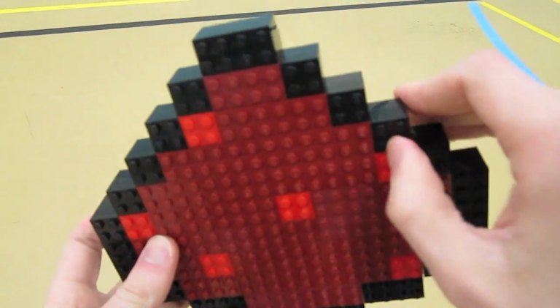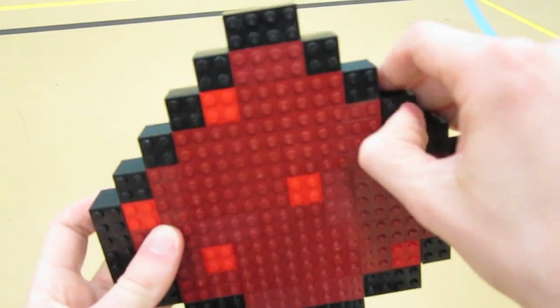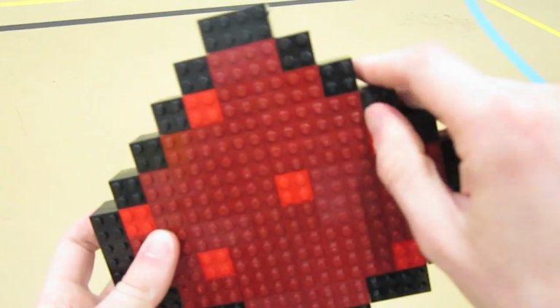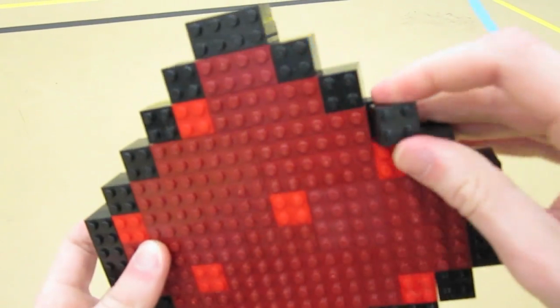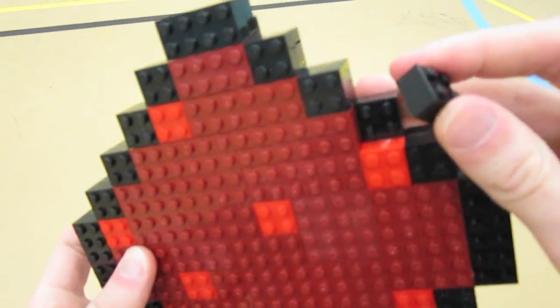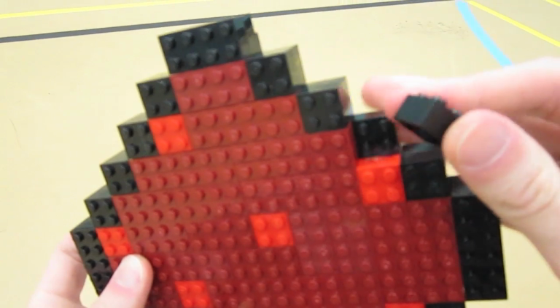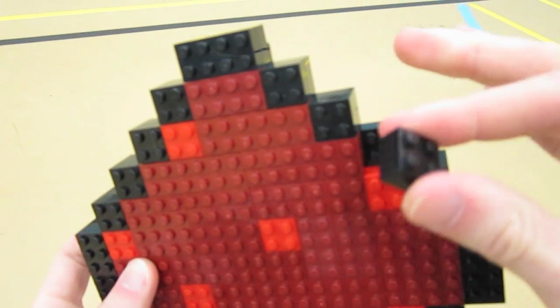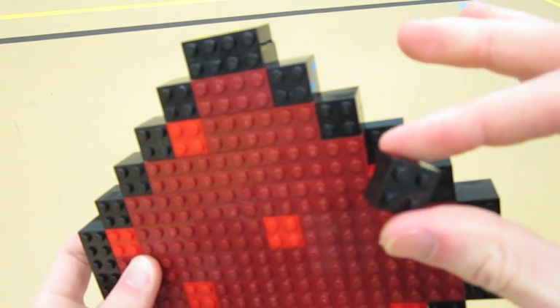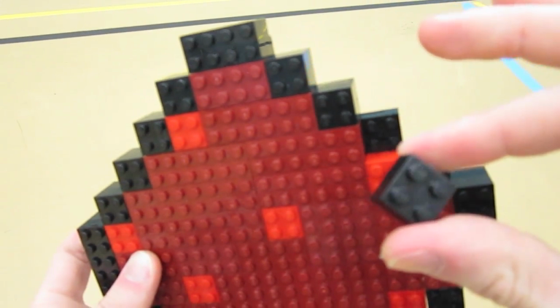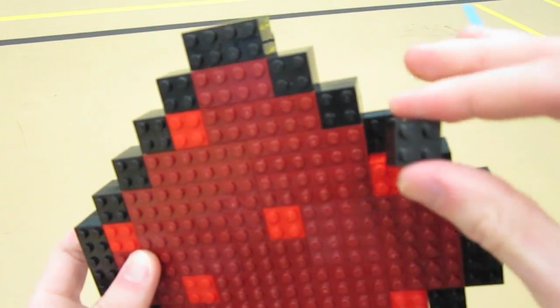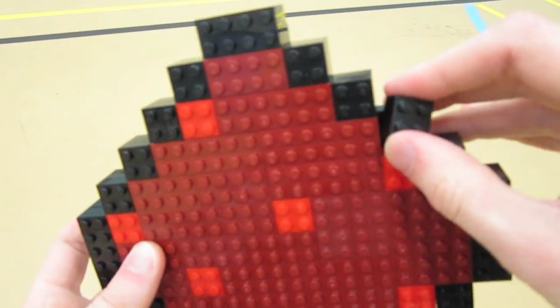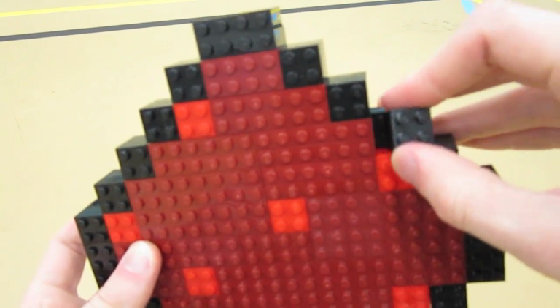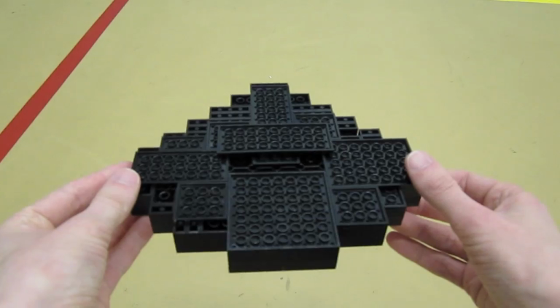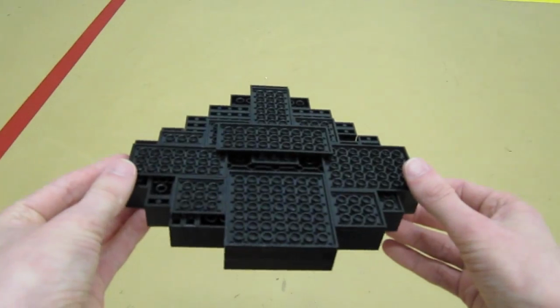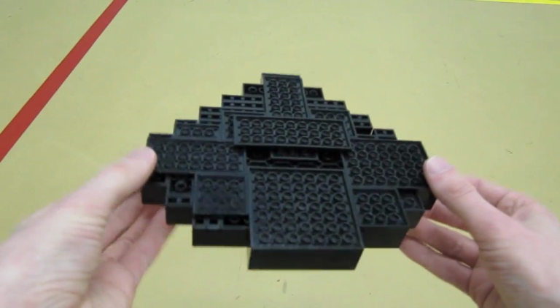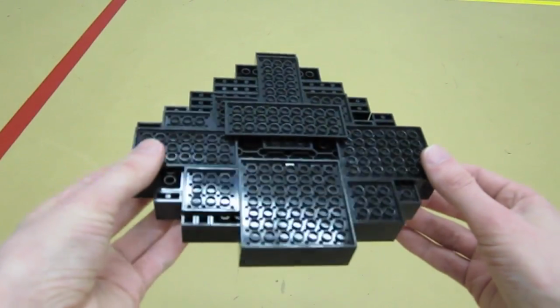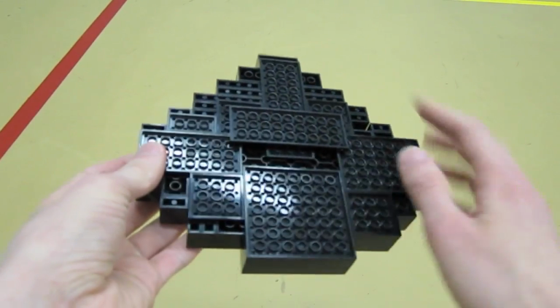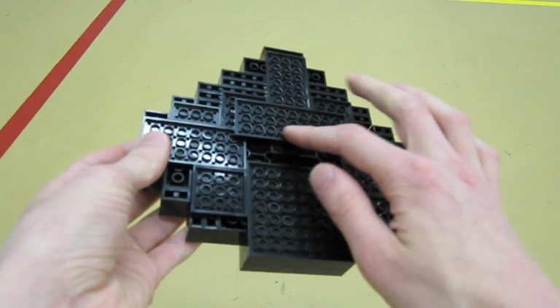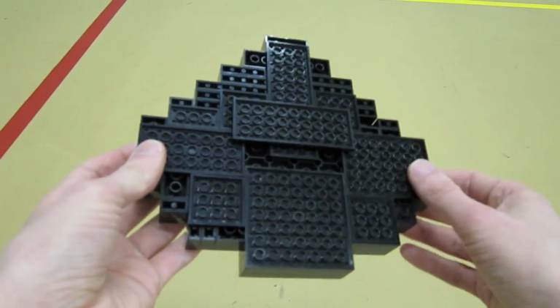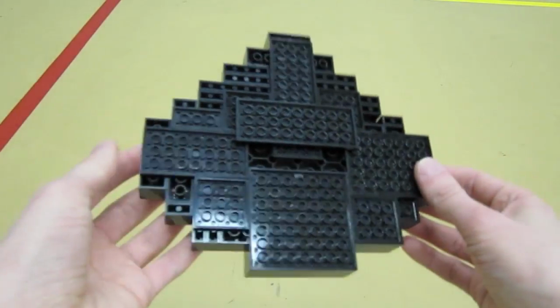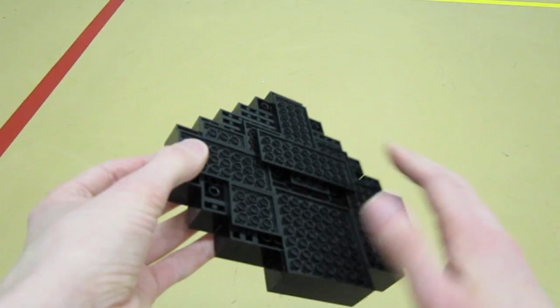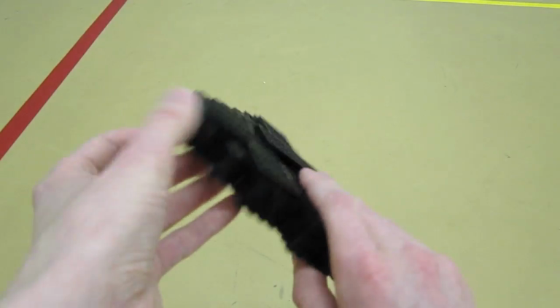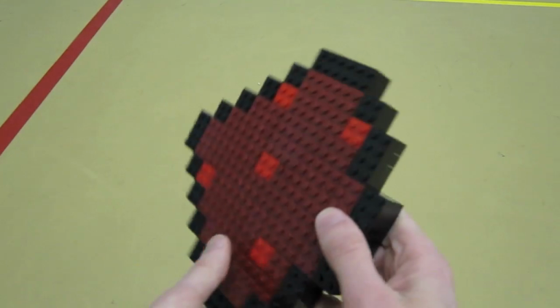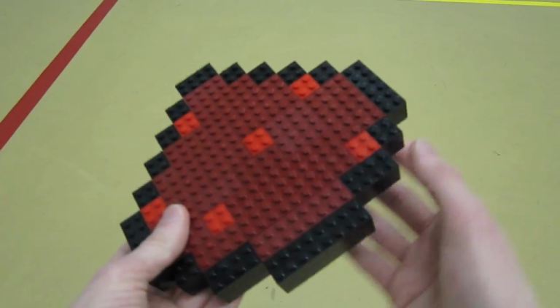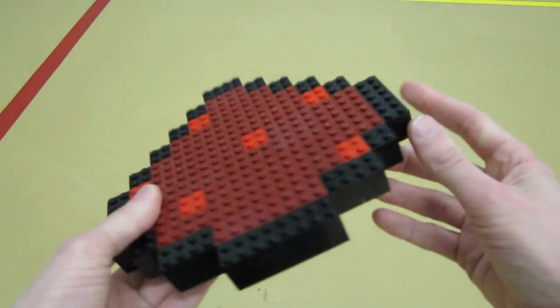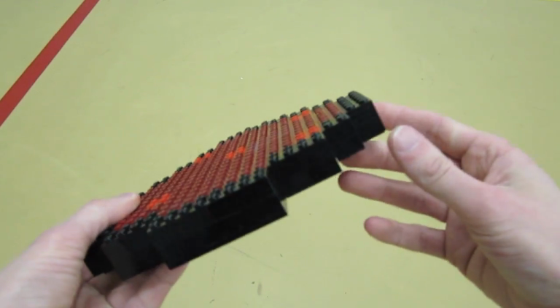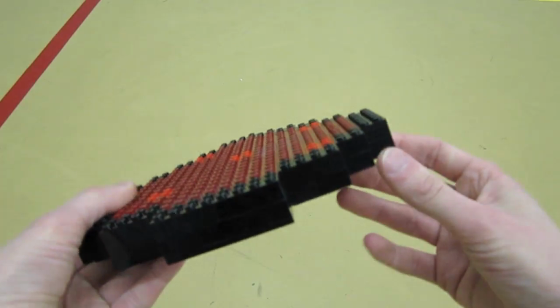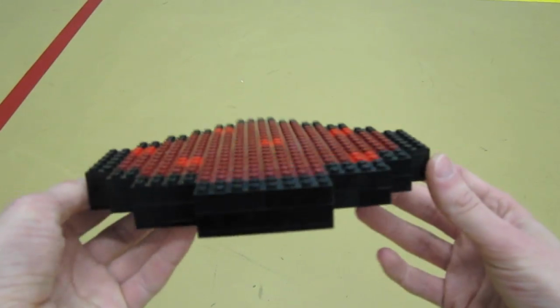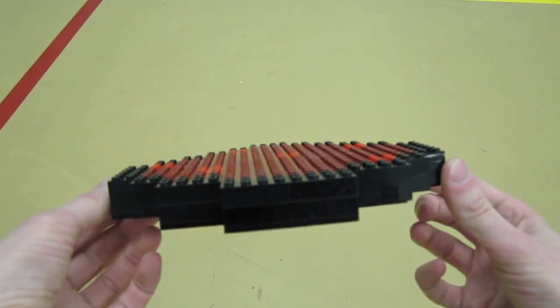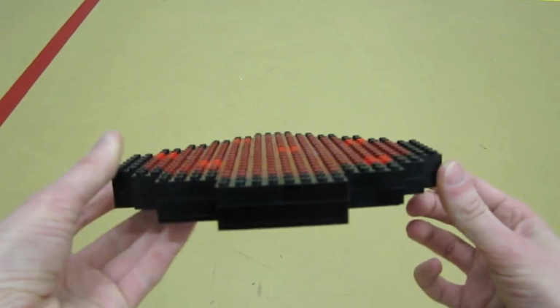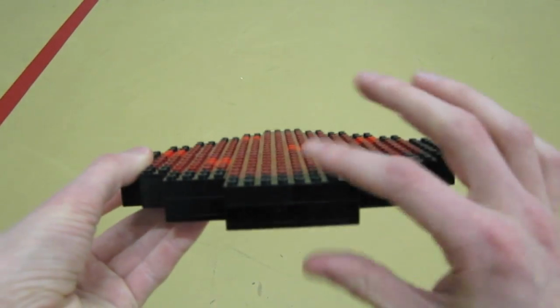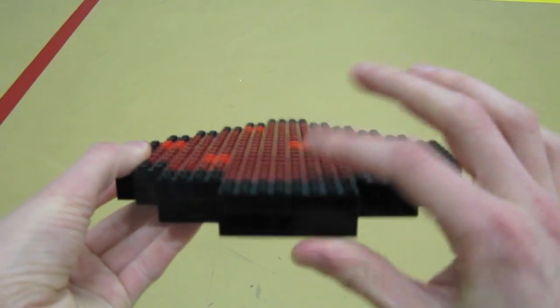Each brick is a pixel — as you can see there are two-by-two Lego bricks, and then you go on to transferring it to base plates. Just make sure you have all the pixels lined up. It's two layers tall.